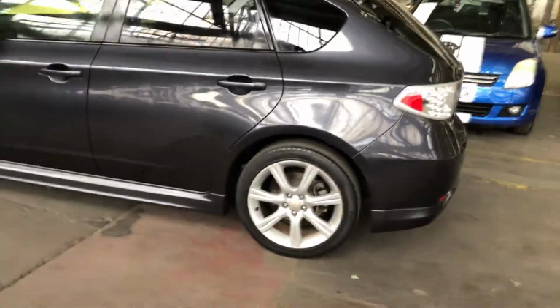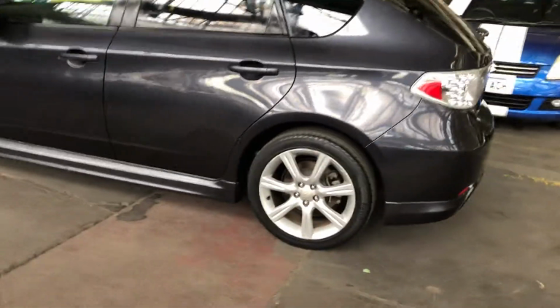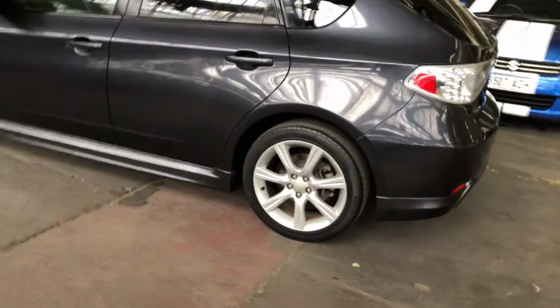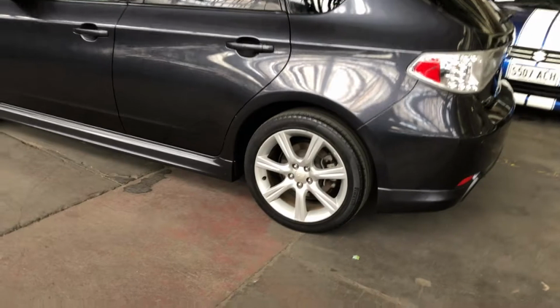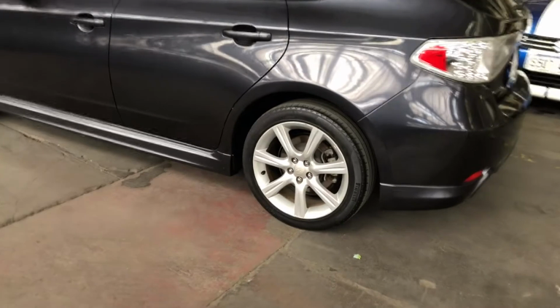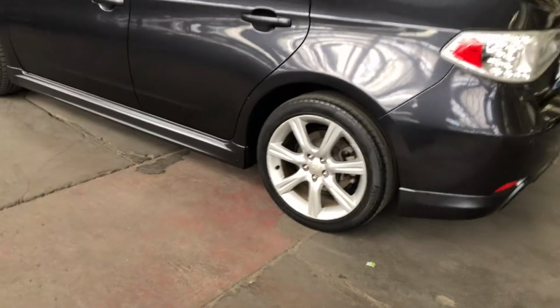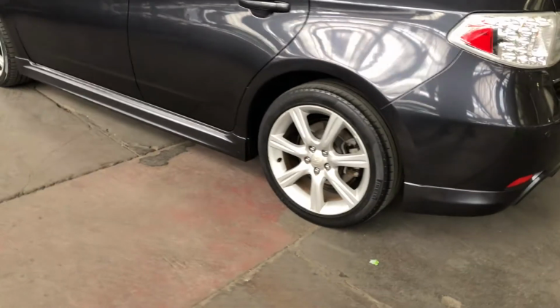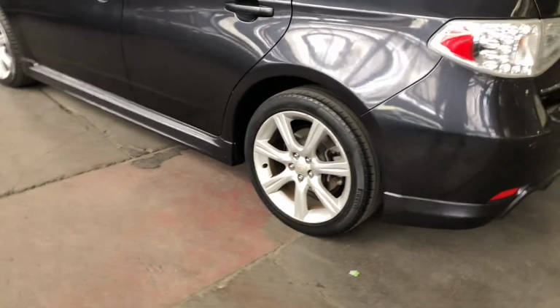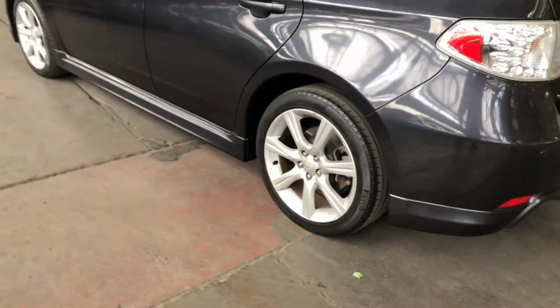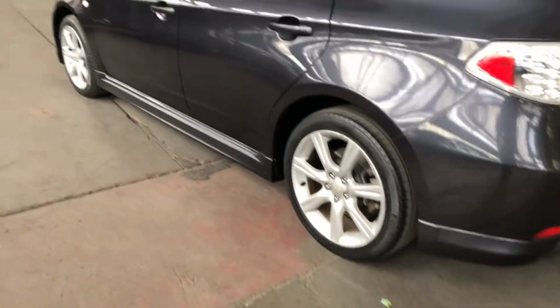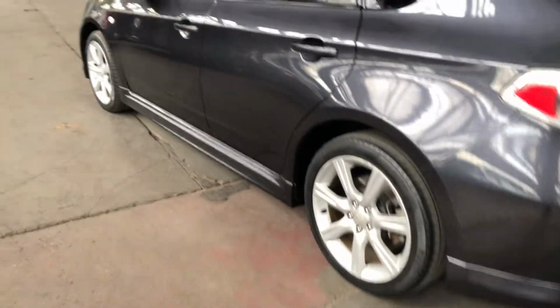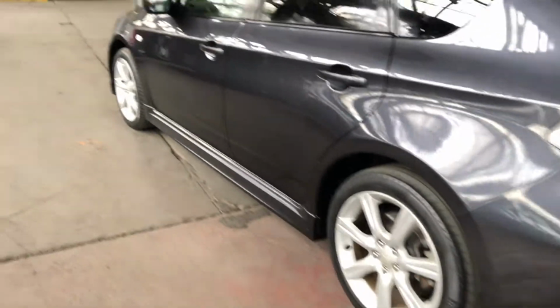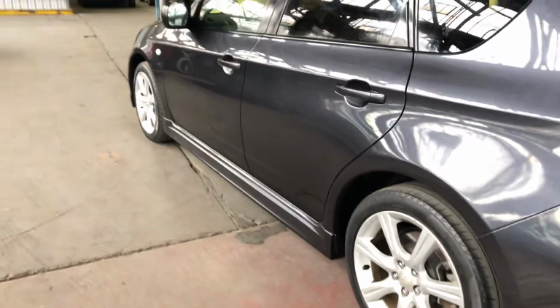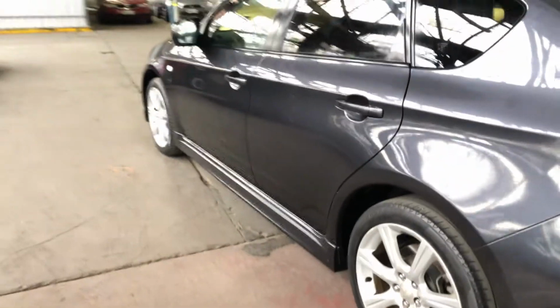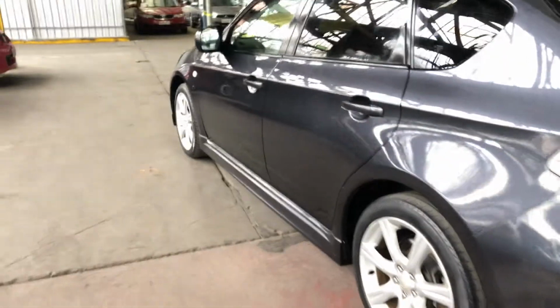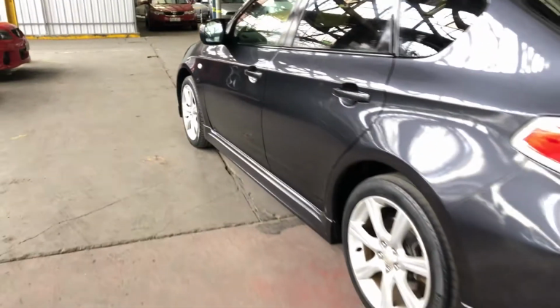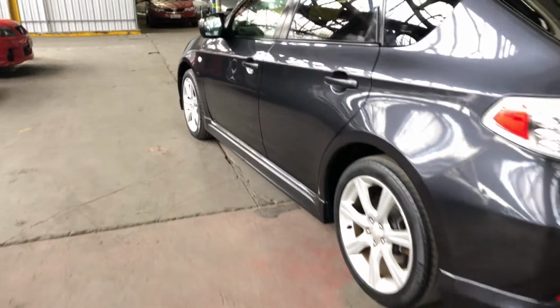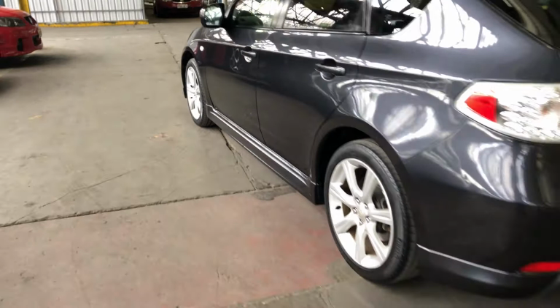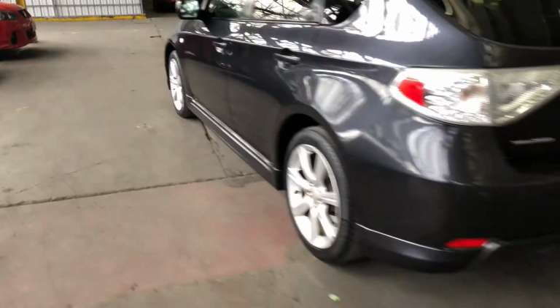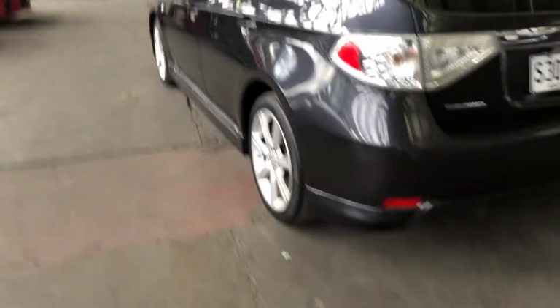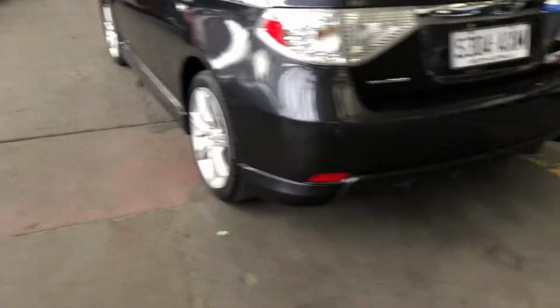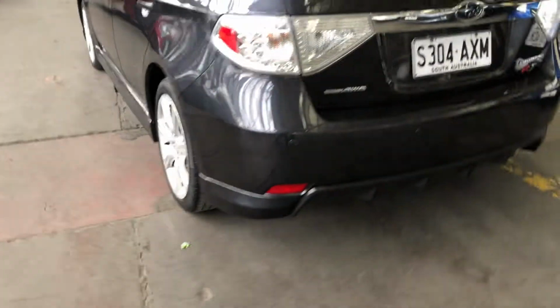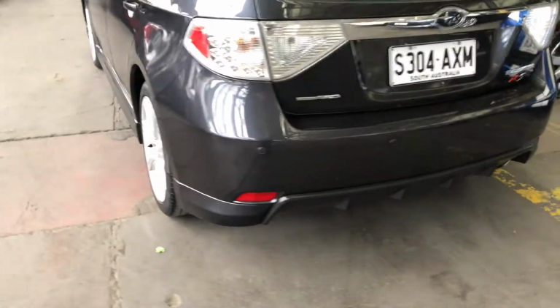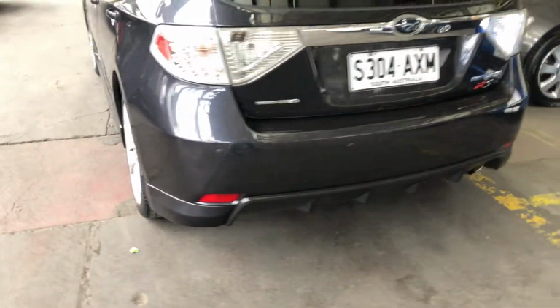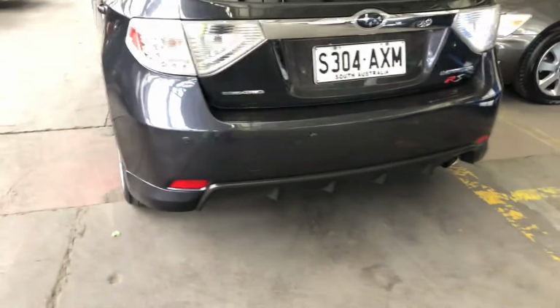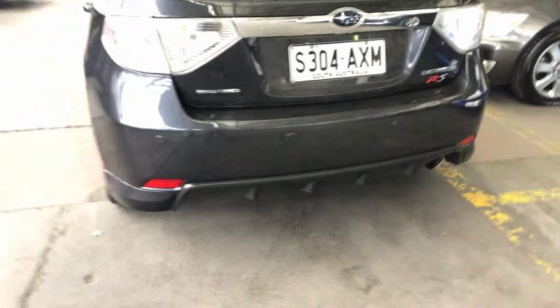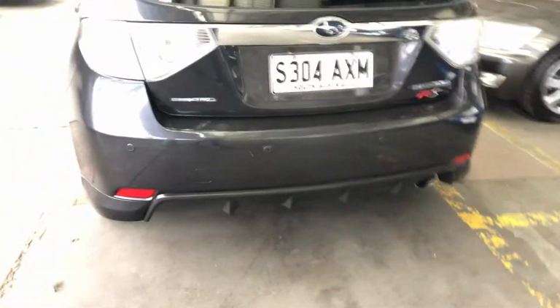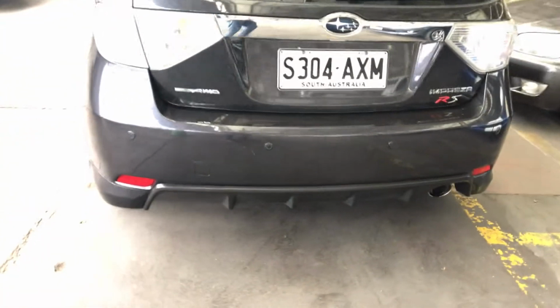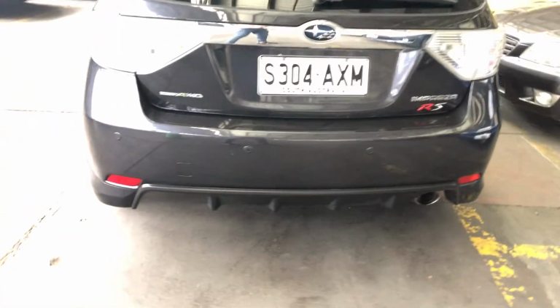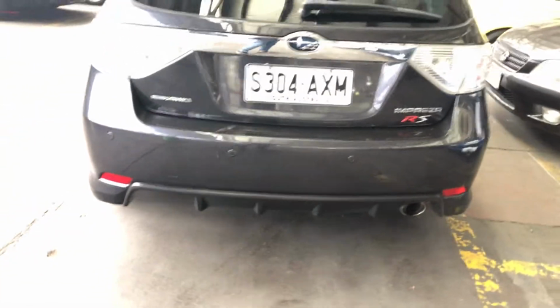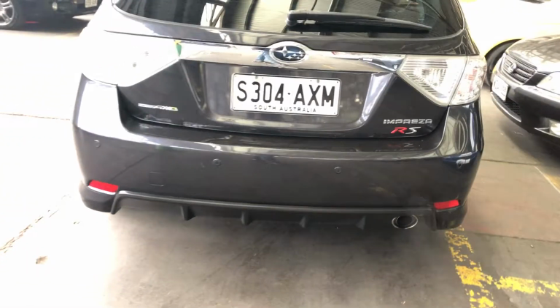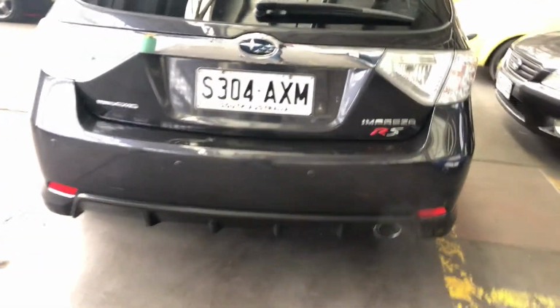As you can see, this car comes equipped with 17-inch alloy wheels with plenty of tread on all four tyres. And at the back here, the car does come with rear parking sensors just to get into those tight spaces a lot more easily.